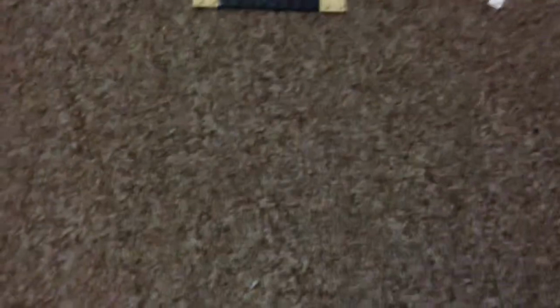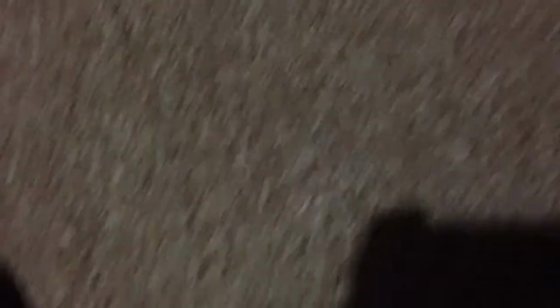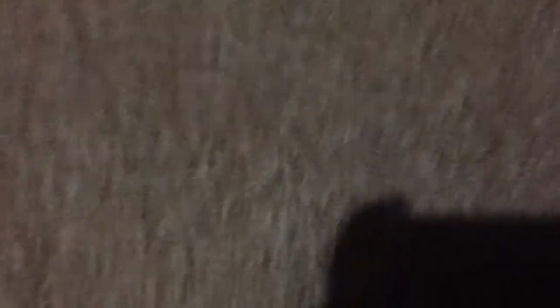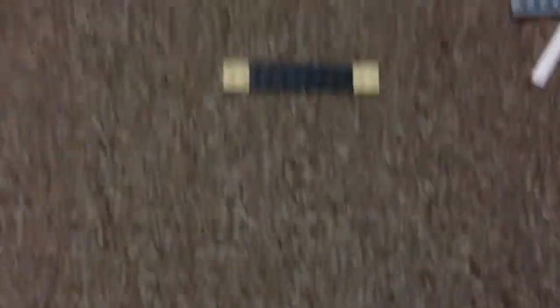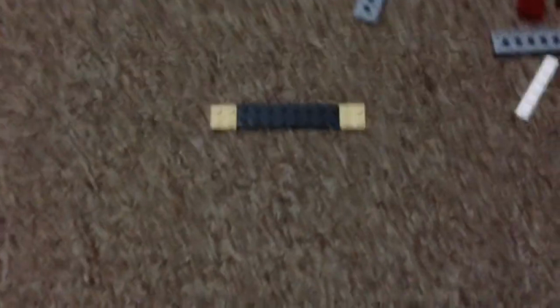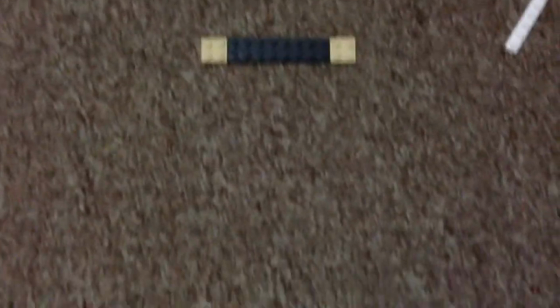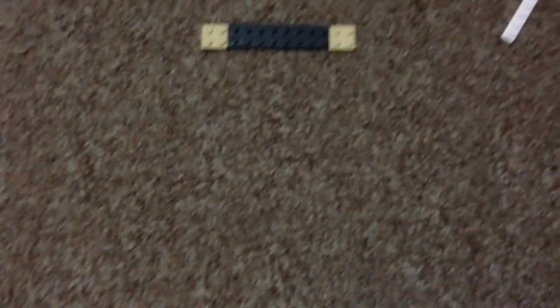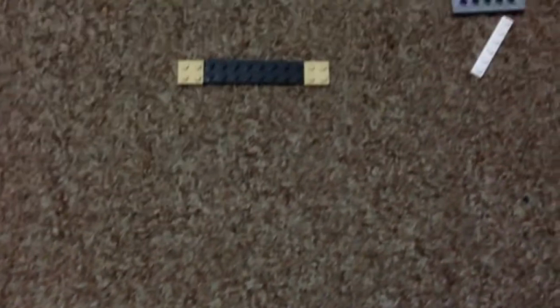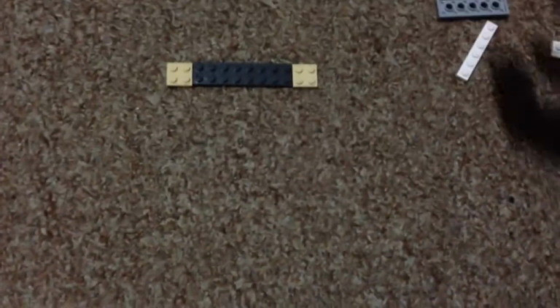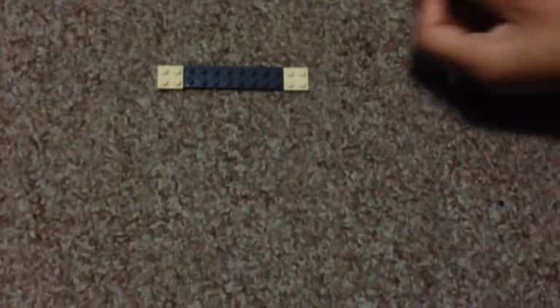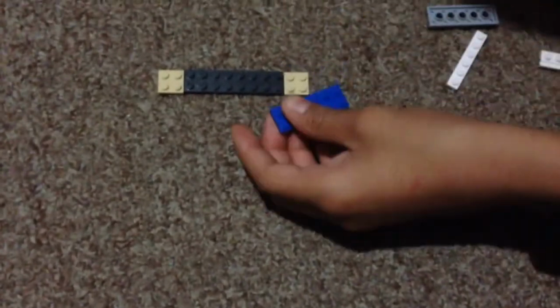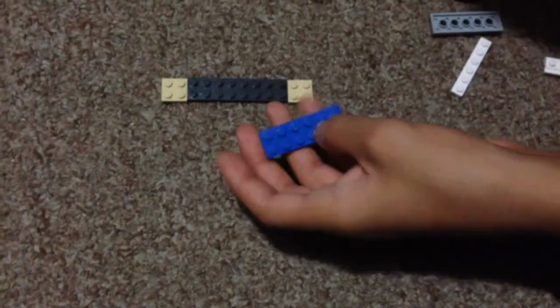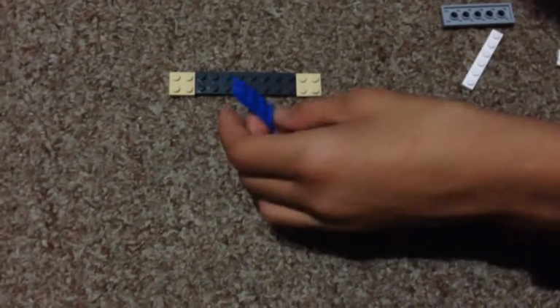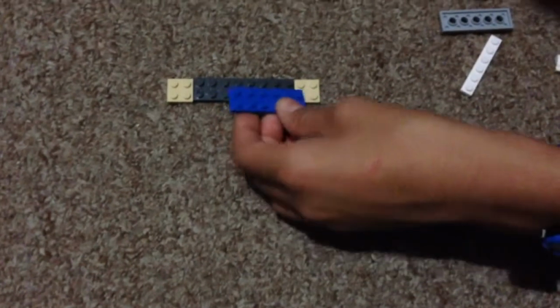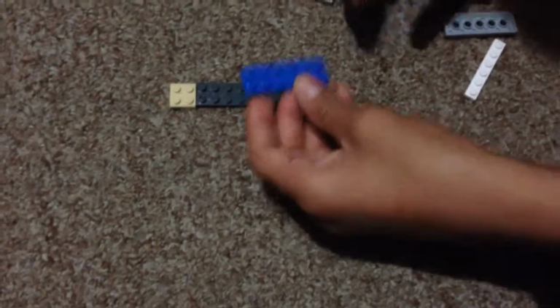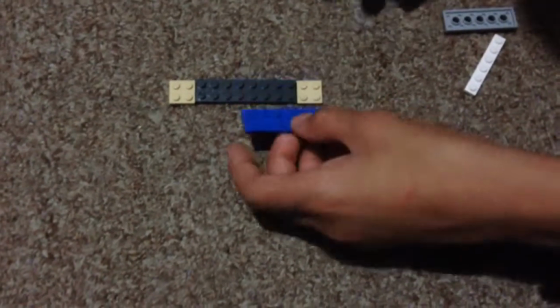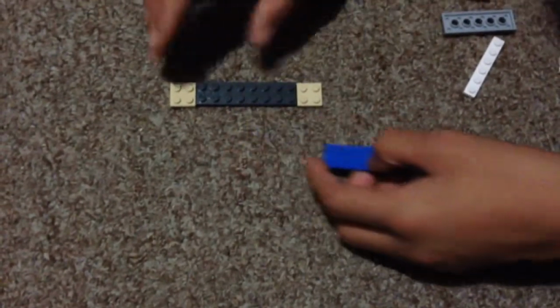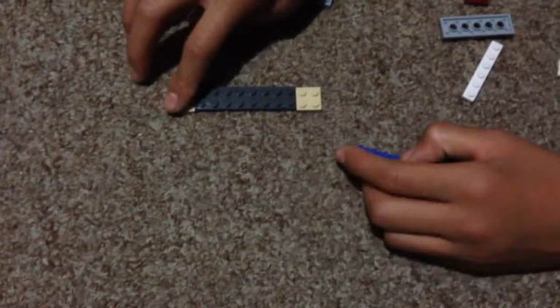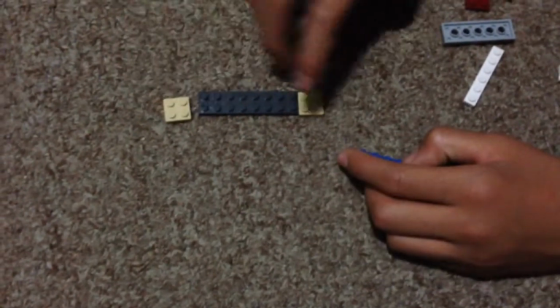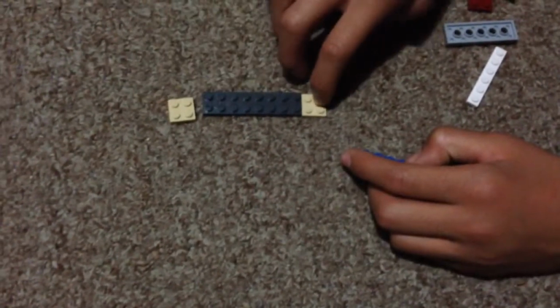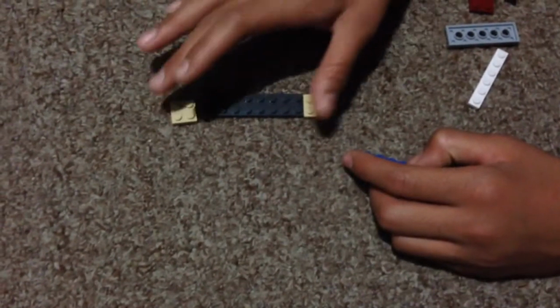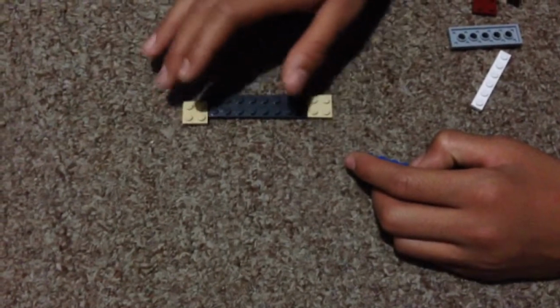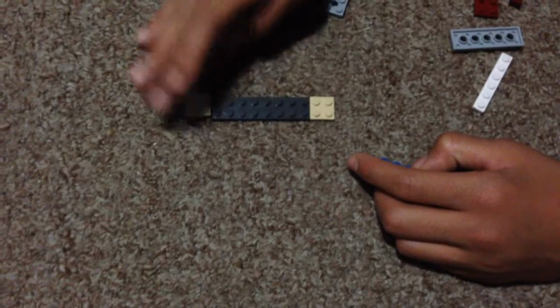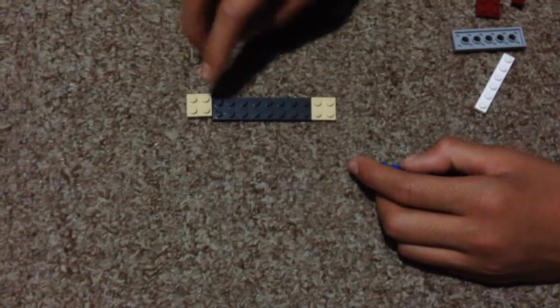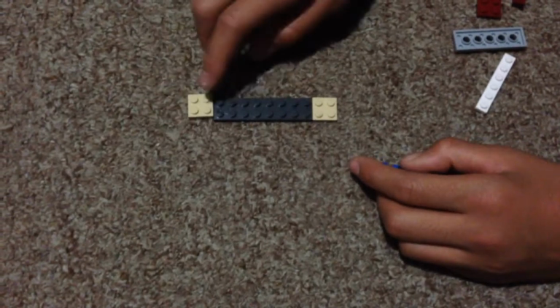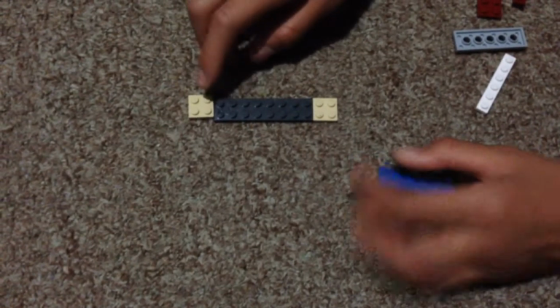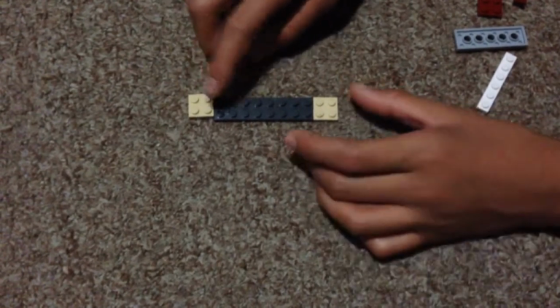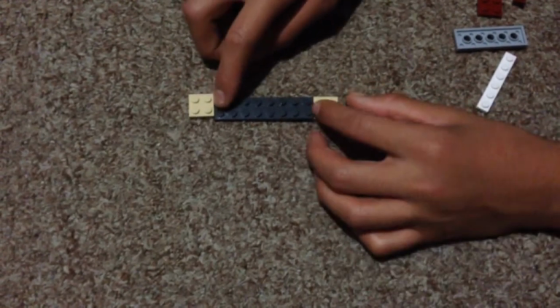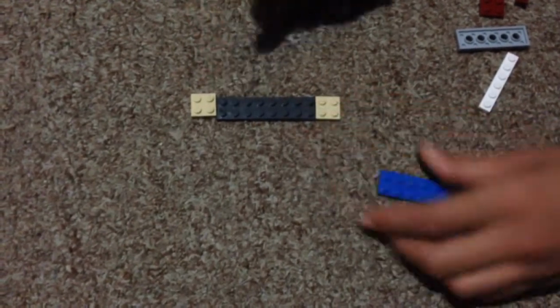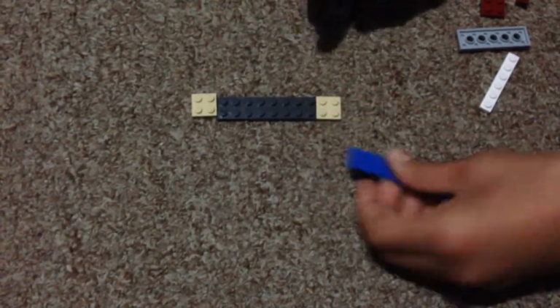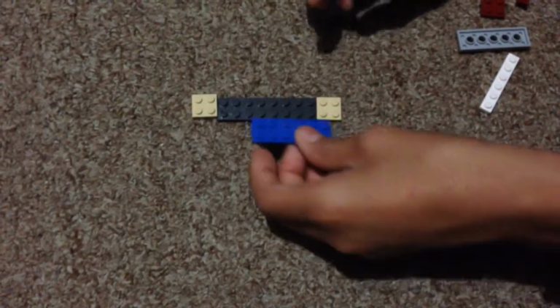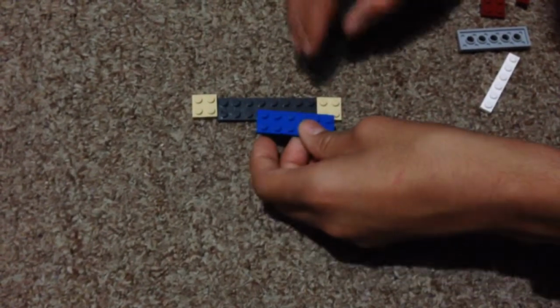Okay guys, I'm going to teach you how to make a Lego typewriter. Now we're going to add 2x2s, 2x2s, 2x2s, and then you're going to add a 2x8 and a 2x6.